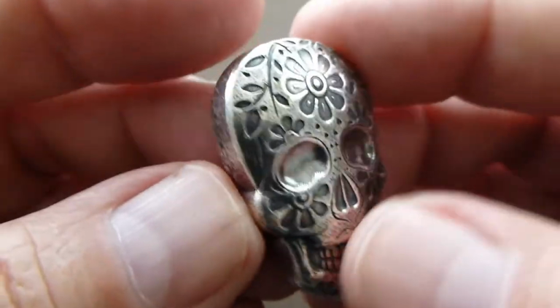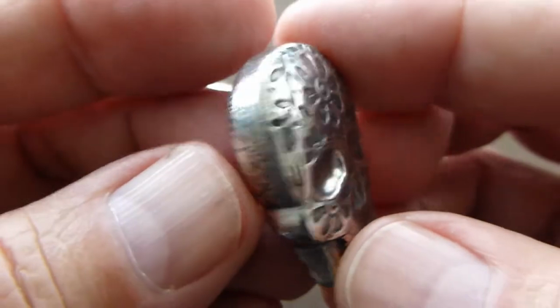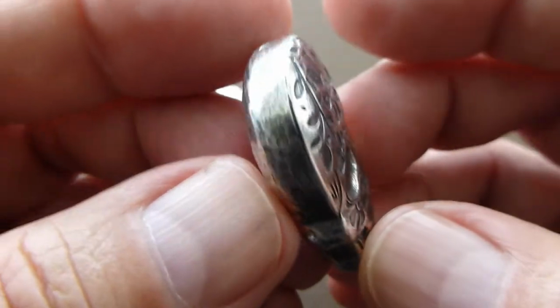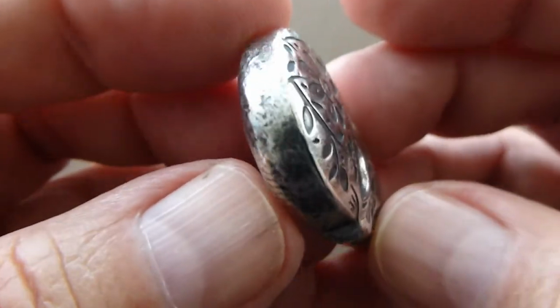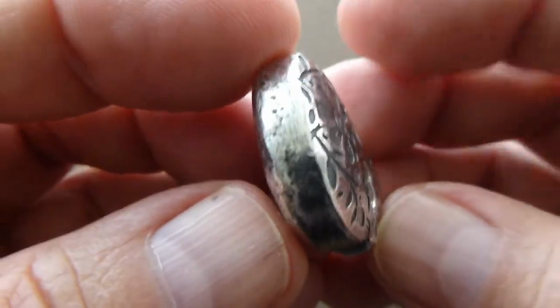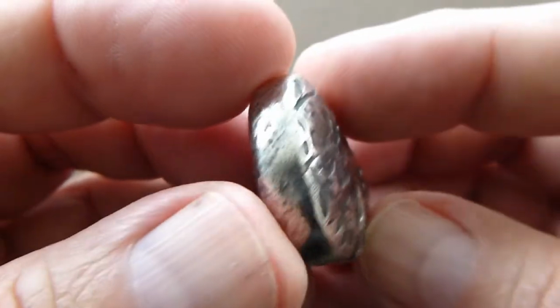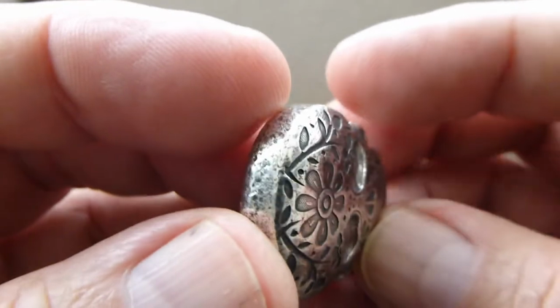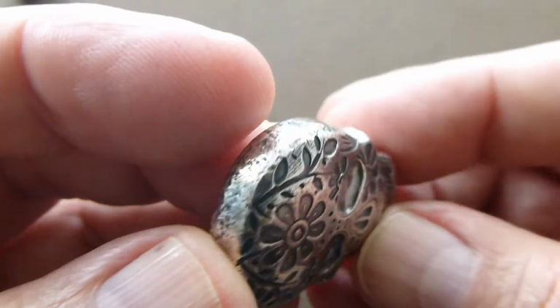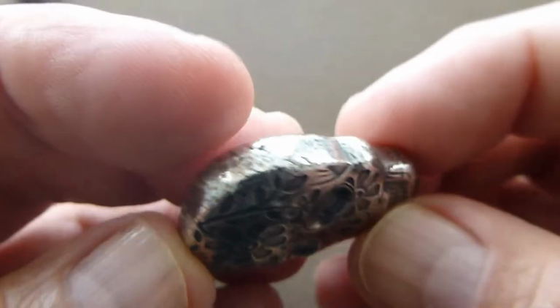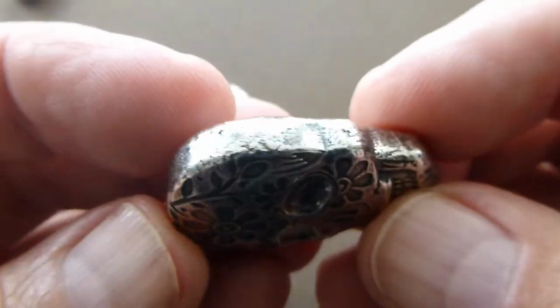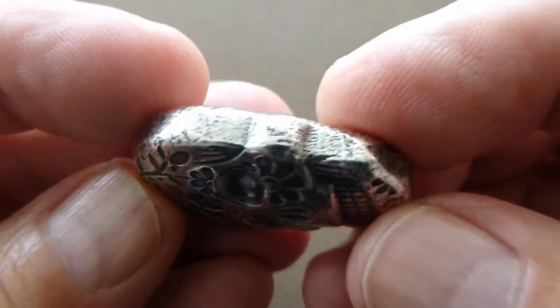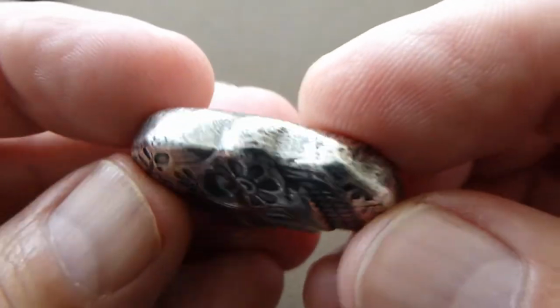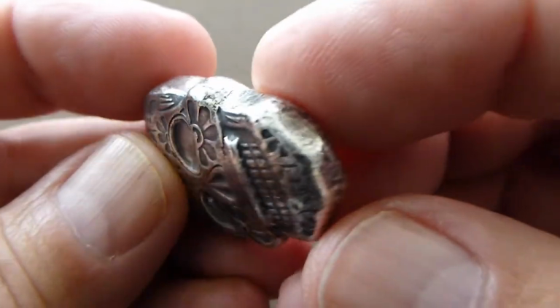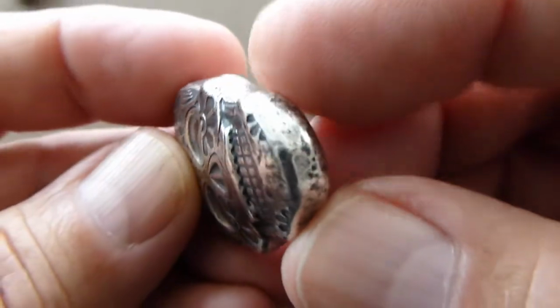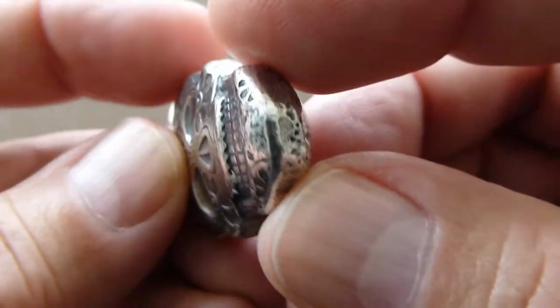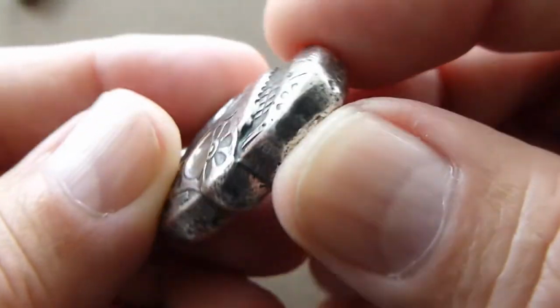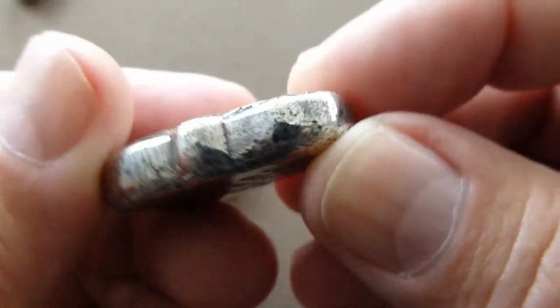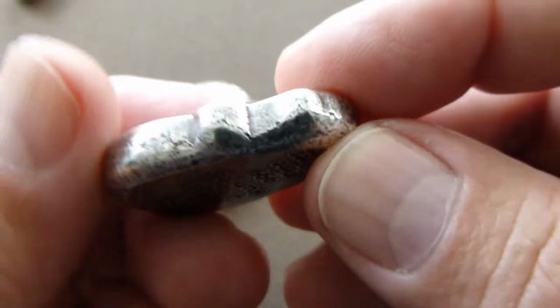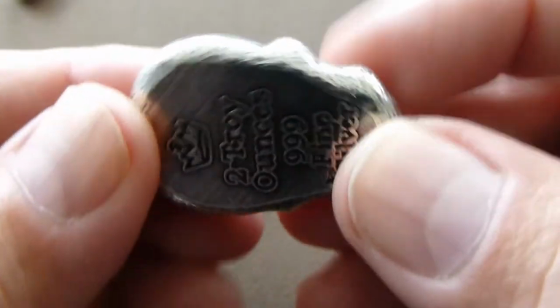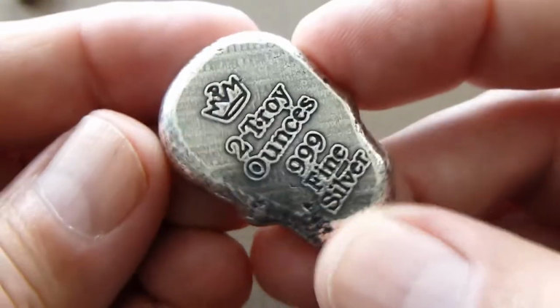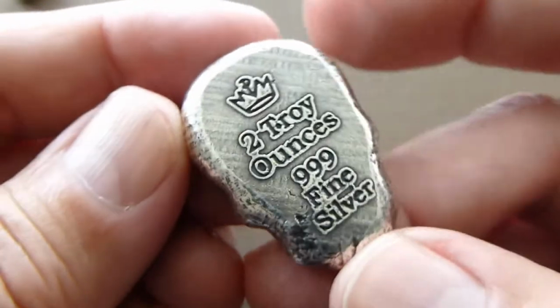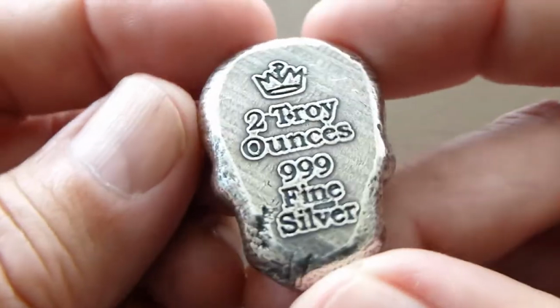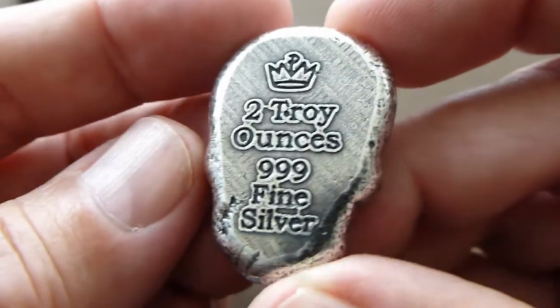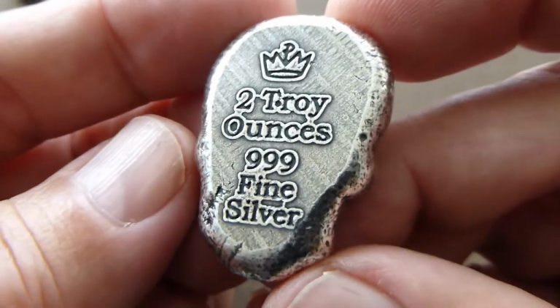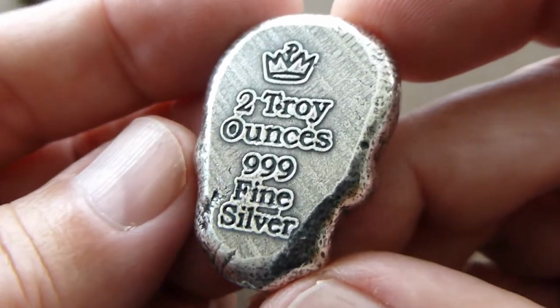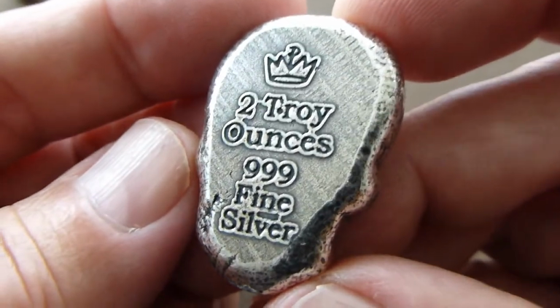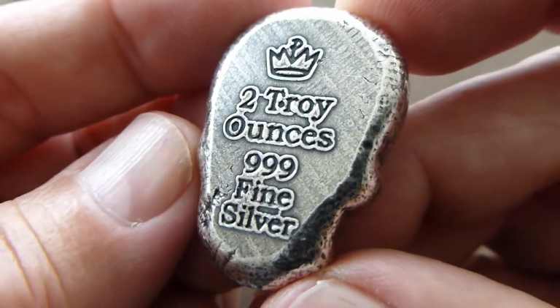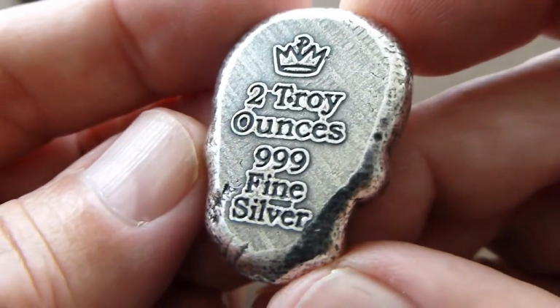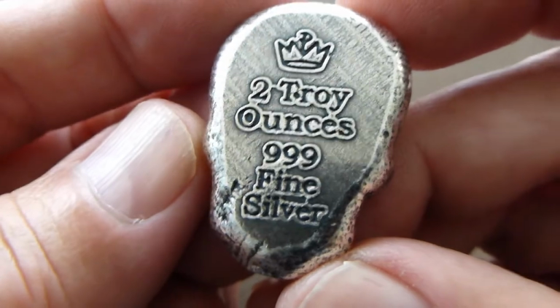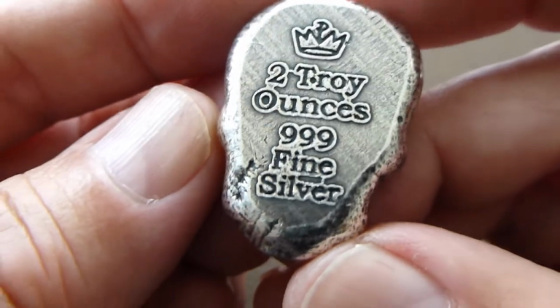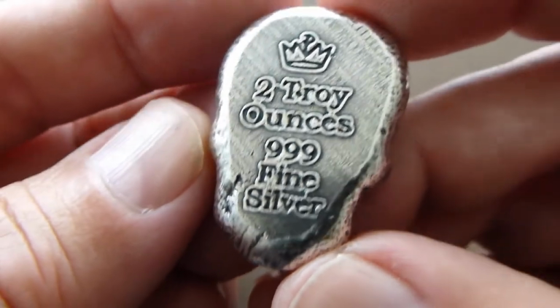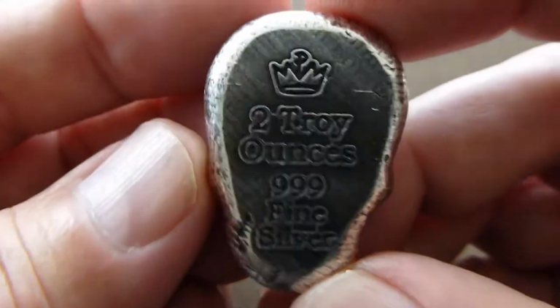These are reminiscent of the celebrations they have in Mexico. On the back is the stamp: two troy ounces, 999 fine silver.